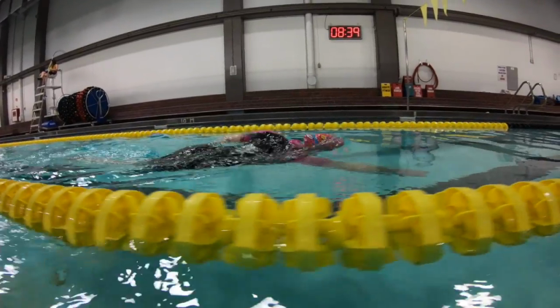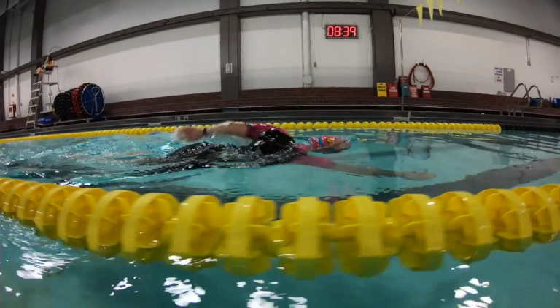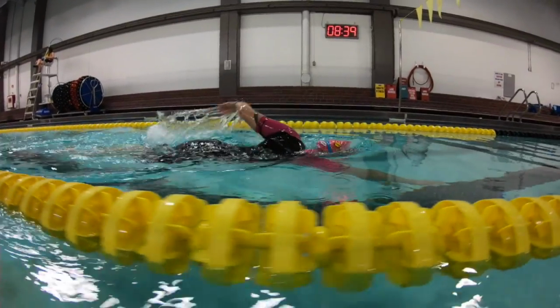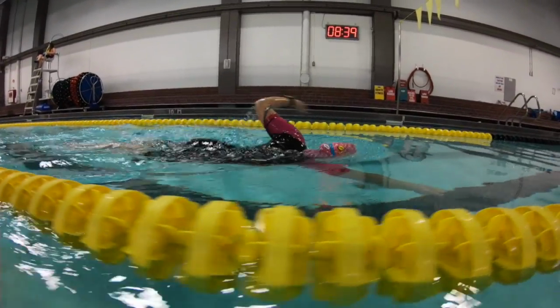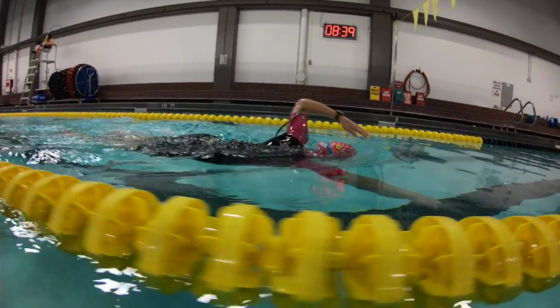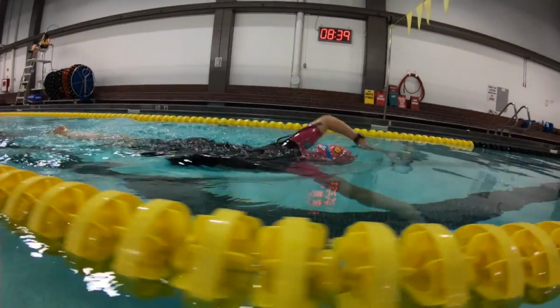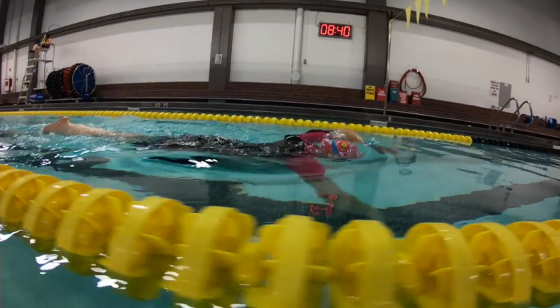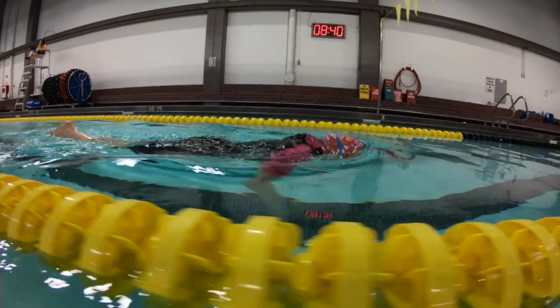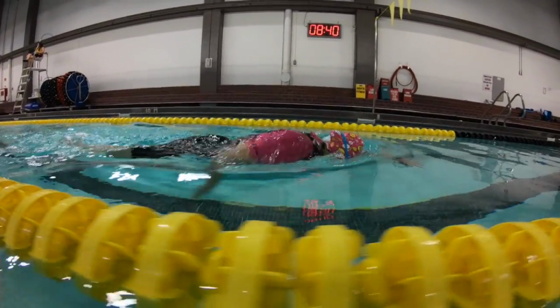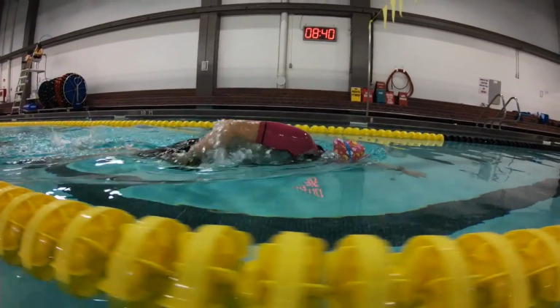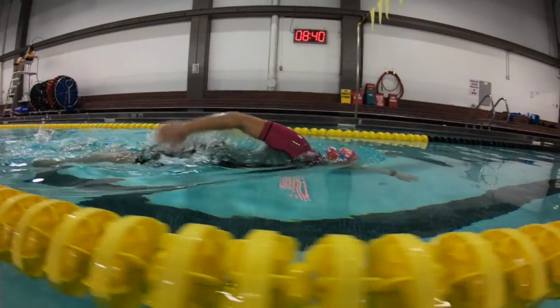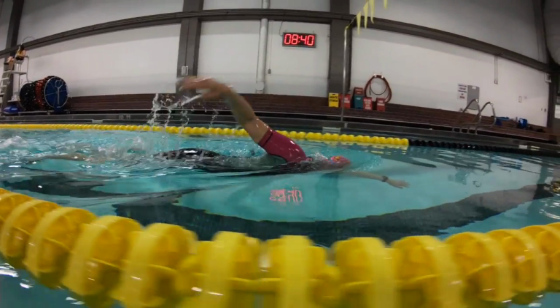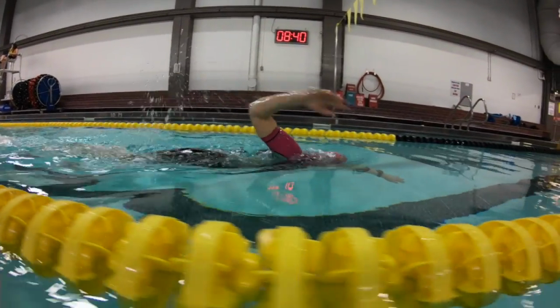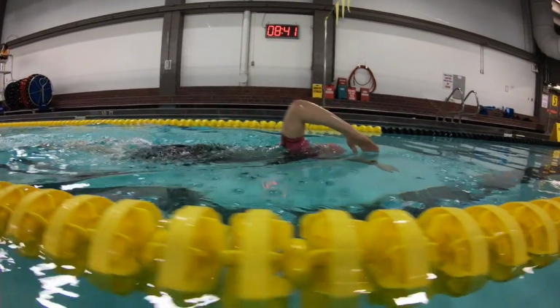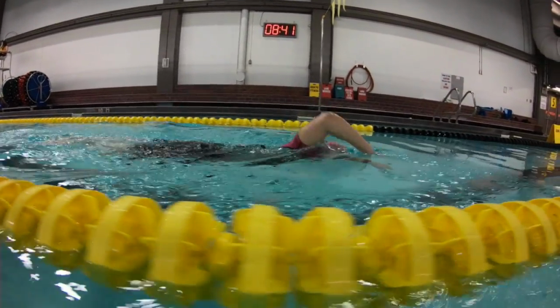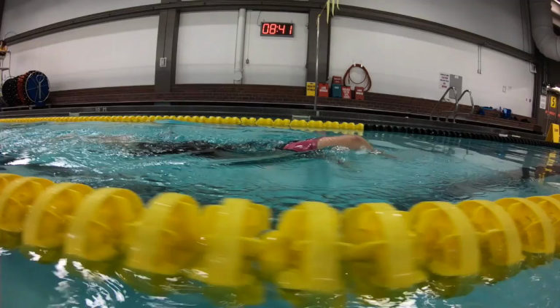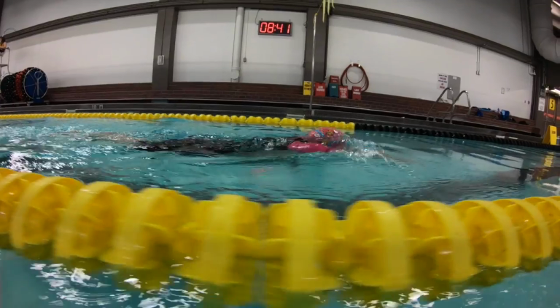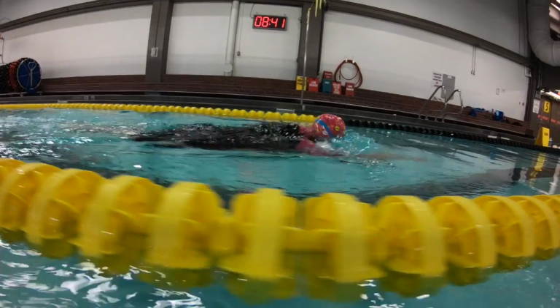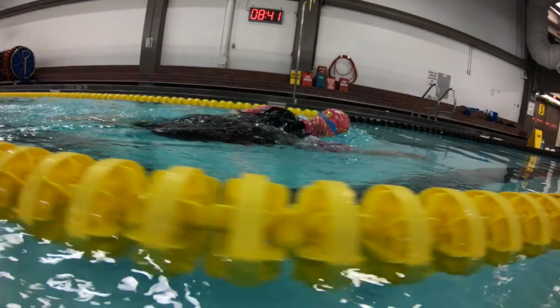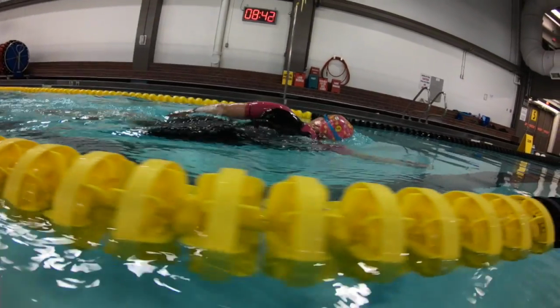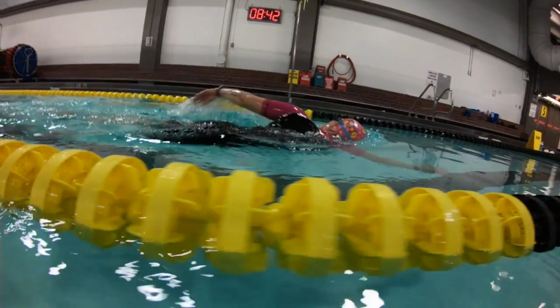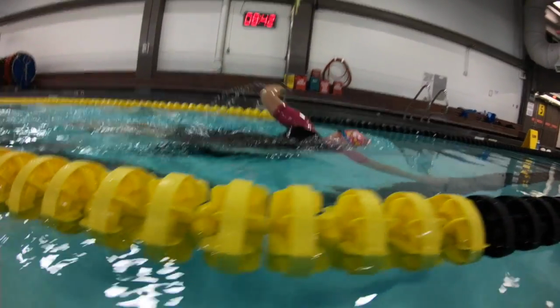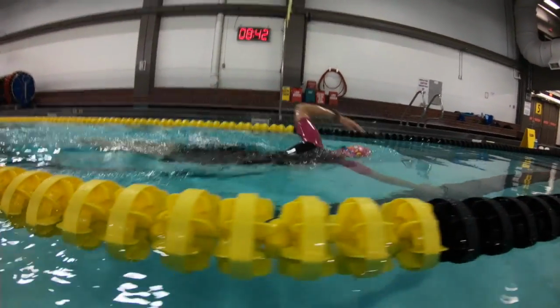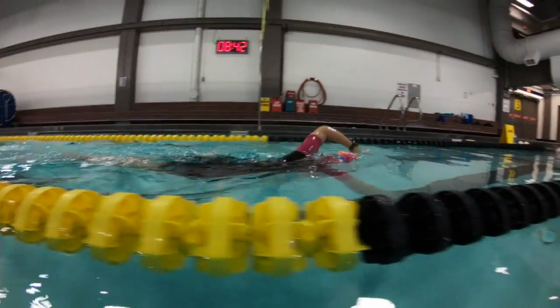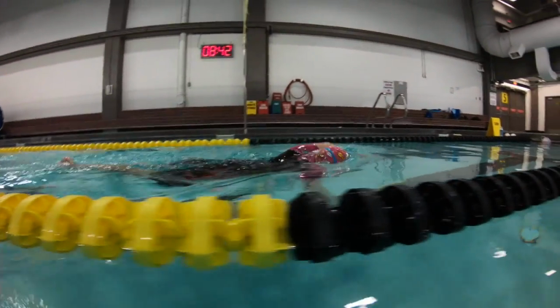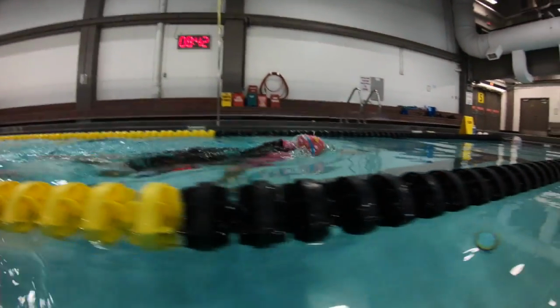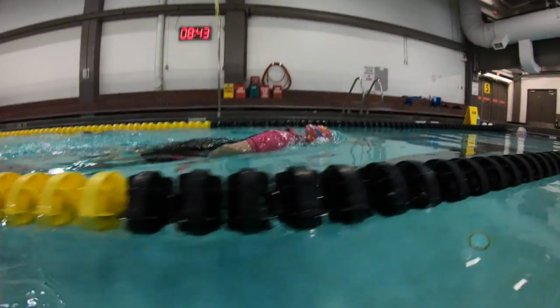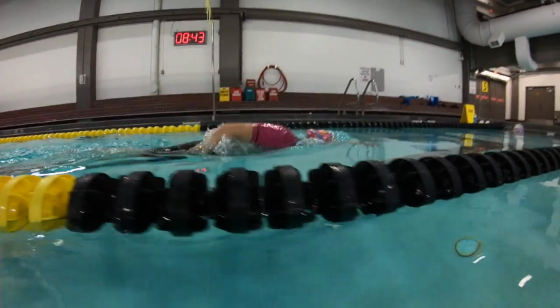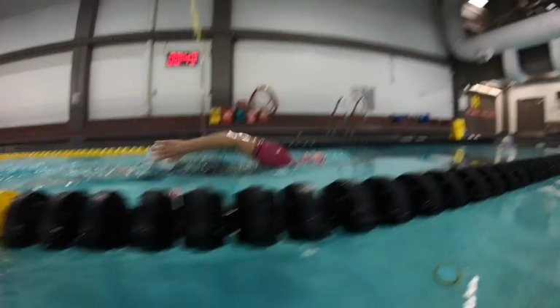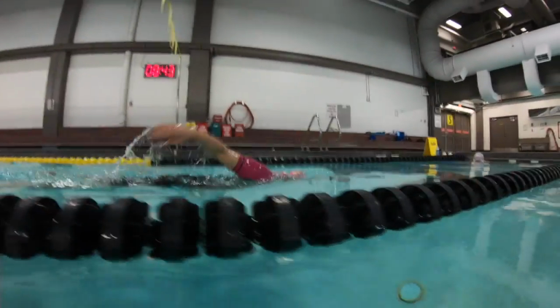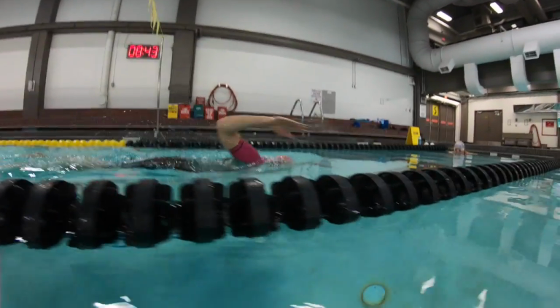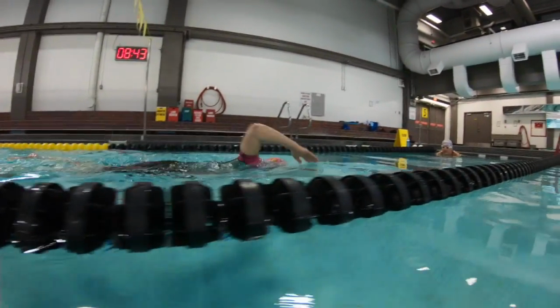Over the water here we're looking for high elbow, low hand recovery — that's just going to make it a little less work and you'll have a more consistent entry point.